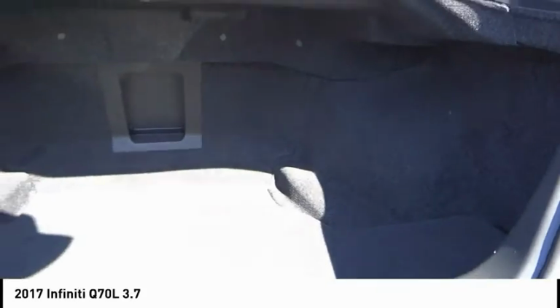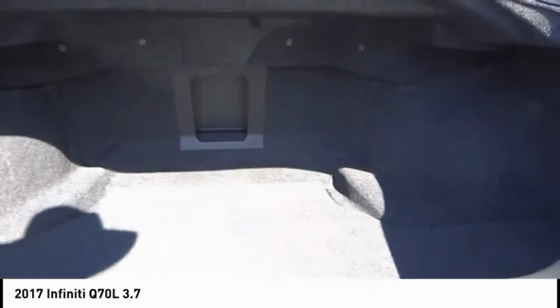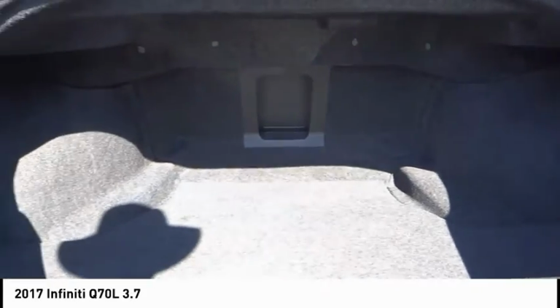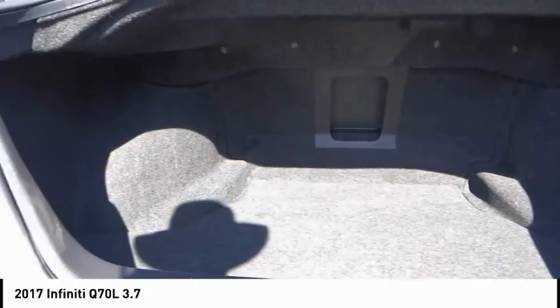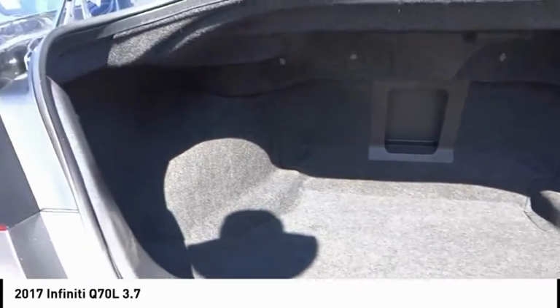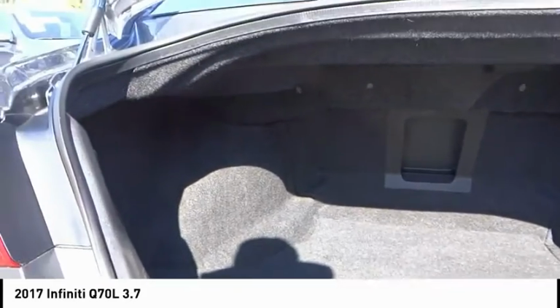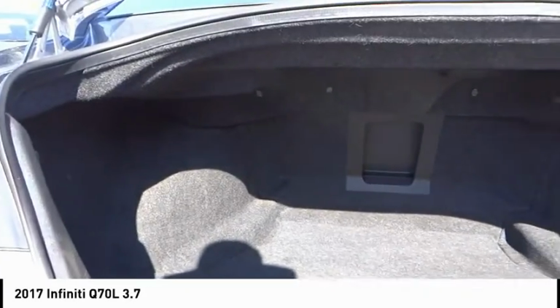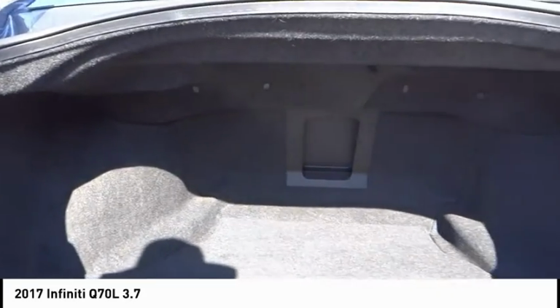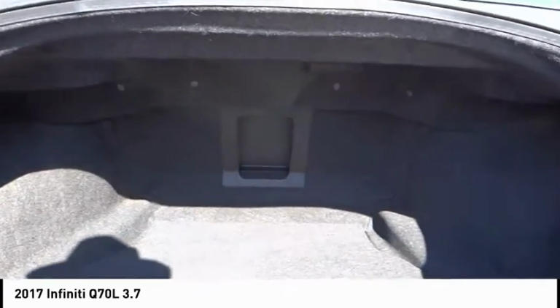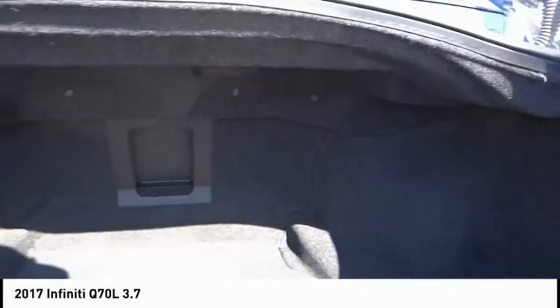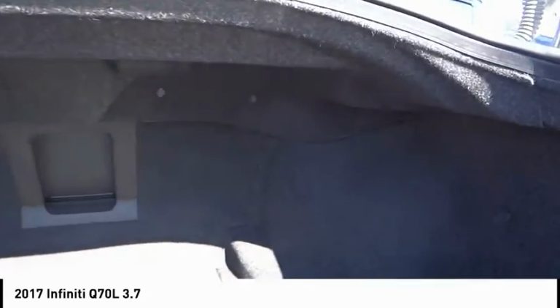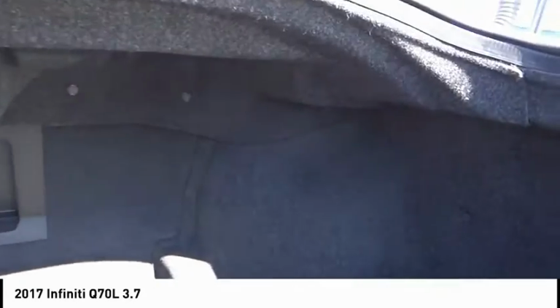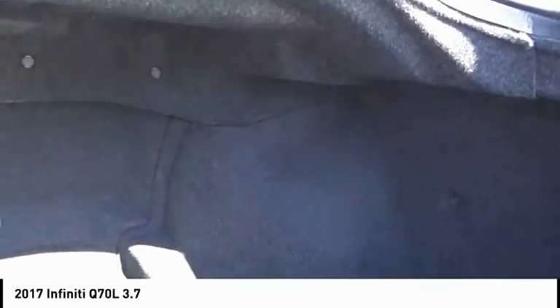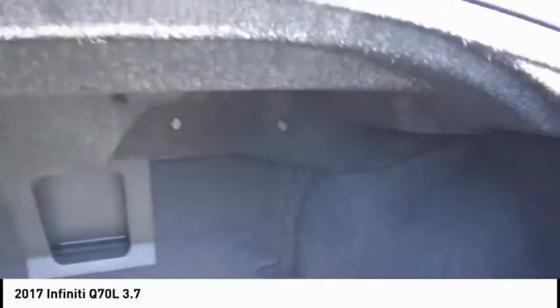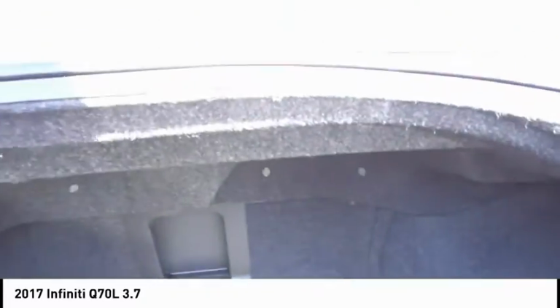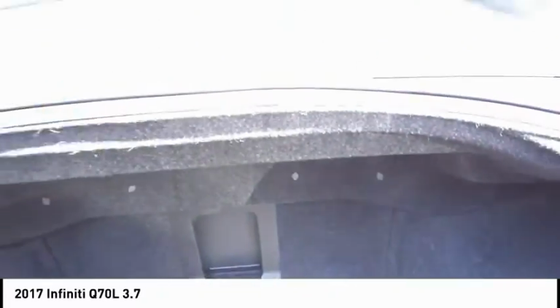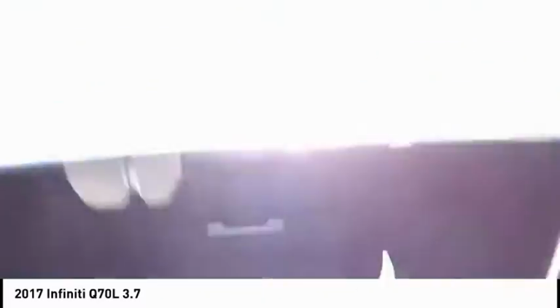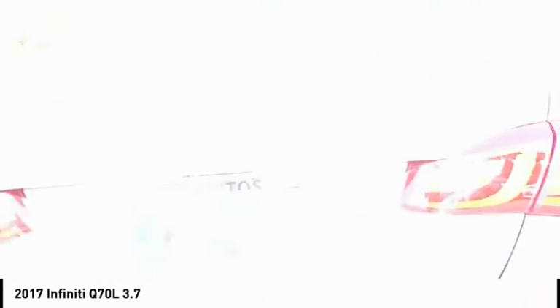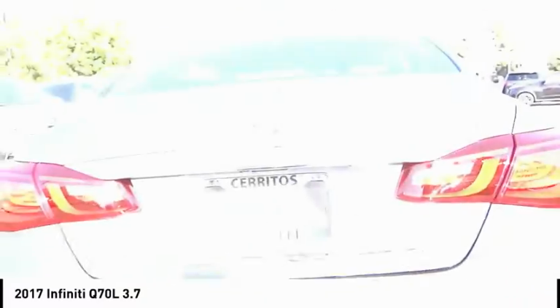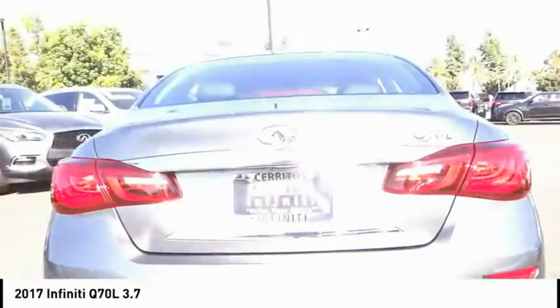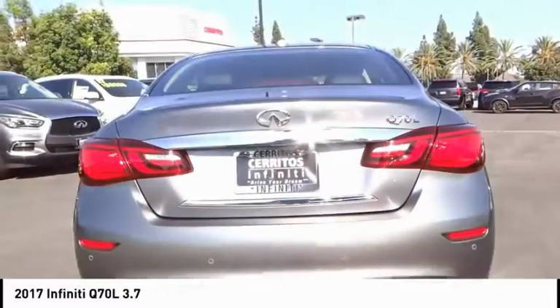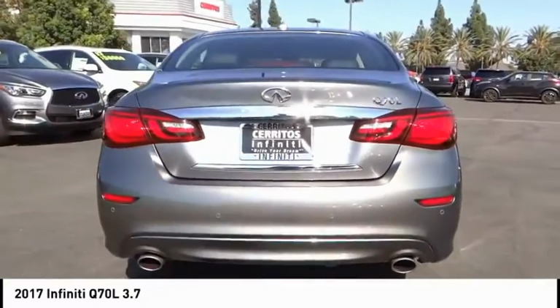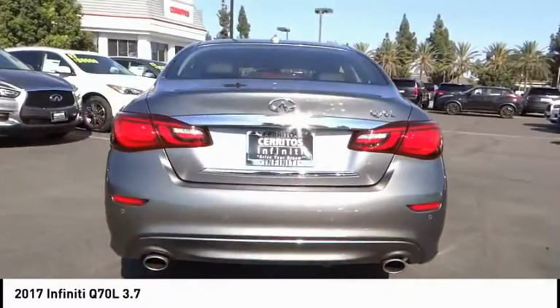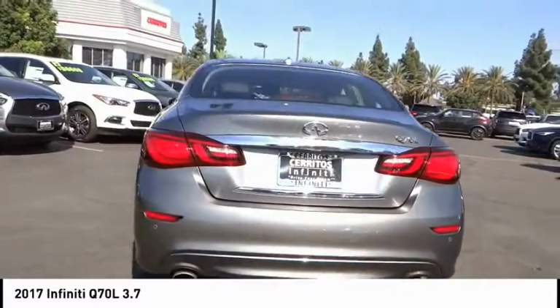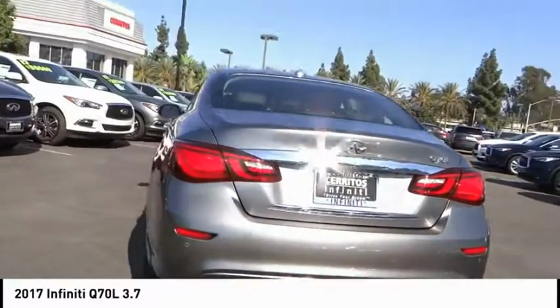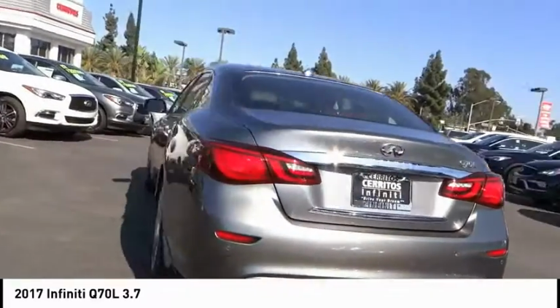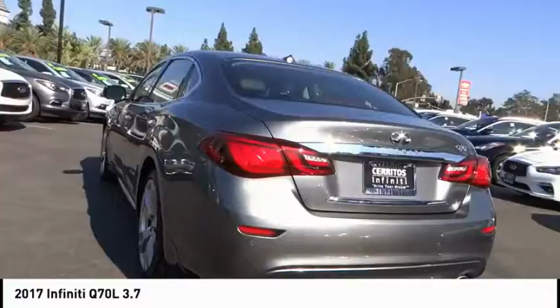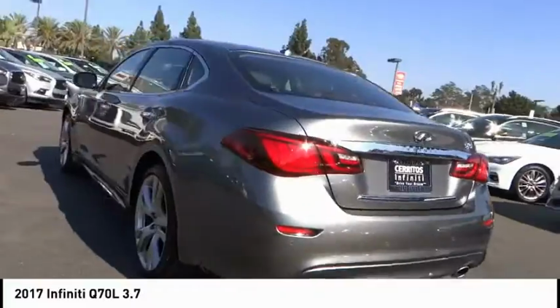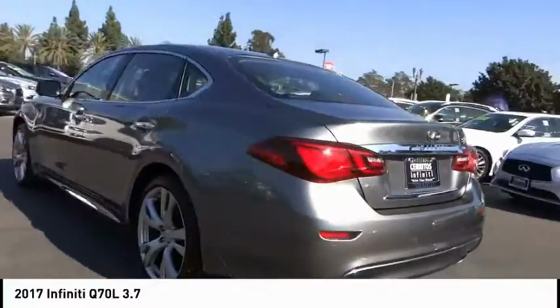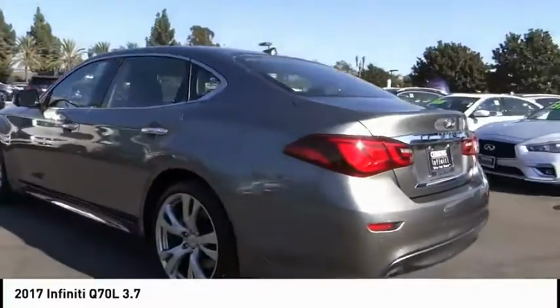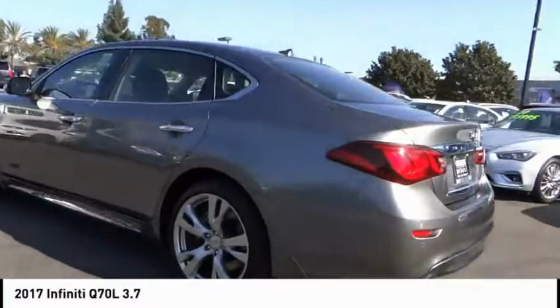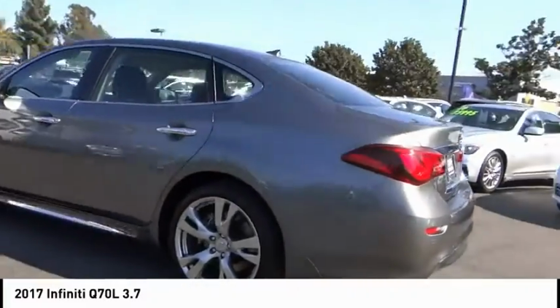This vehicle has less than 45,000 miles. Here are some of this vehicle's great options: electronic stability control, brake assist, traction control, remote keyless entry, fog lights.